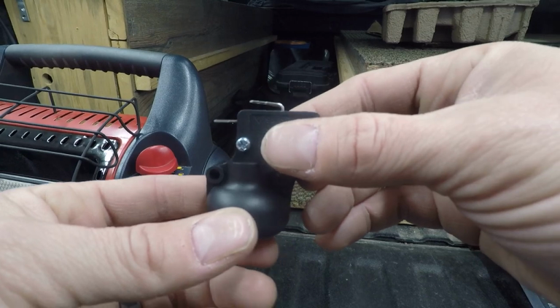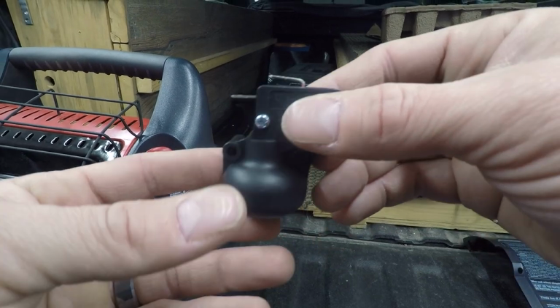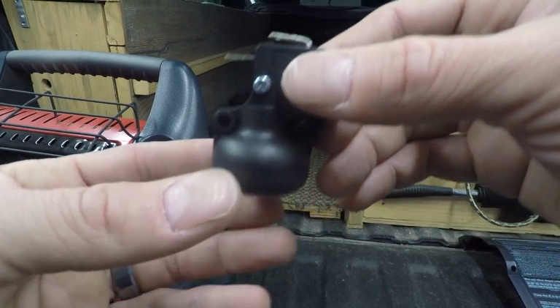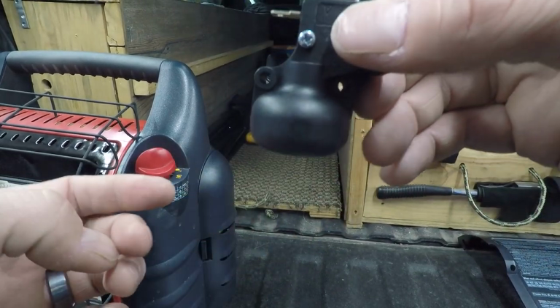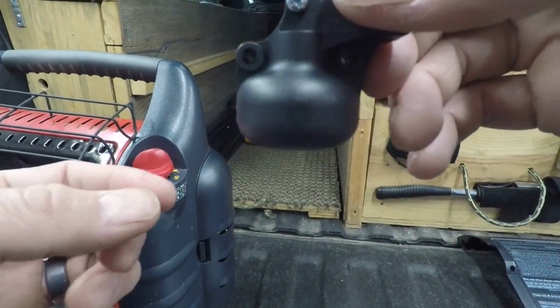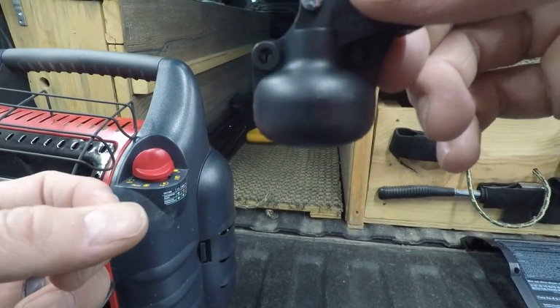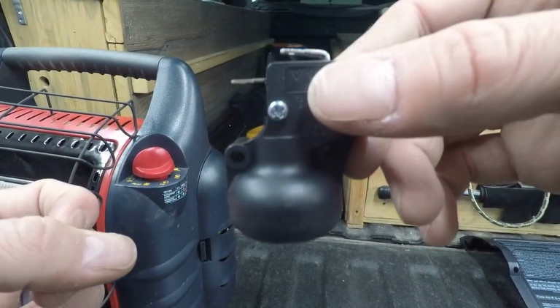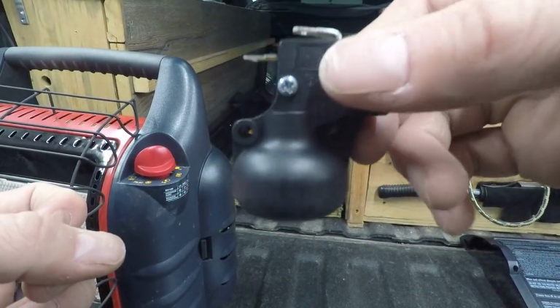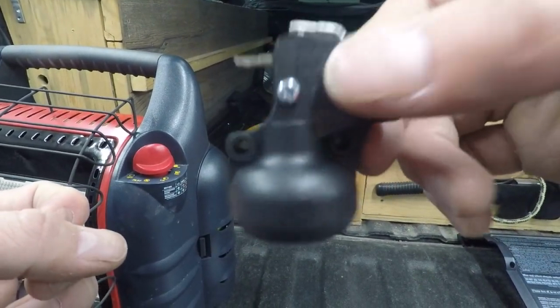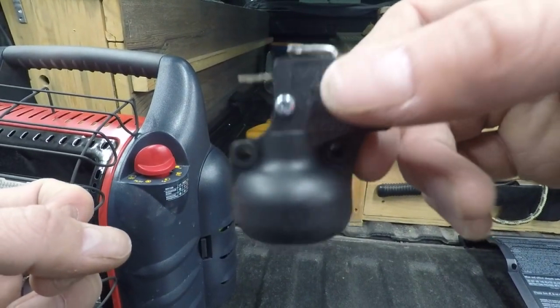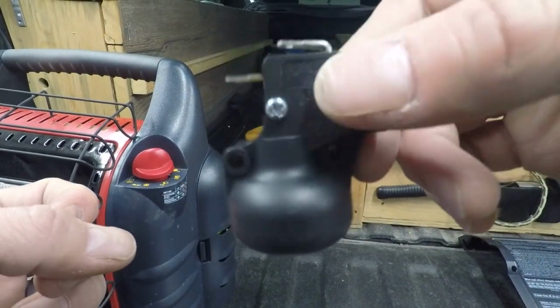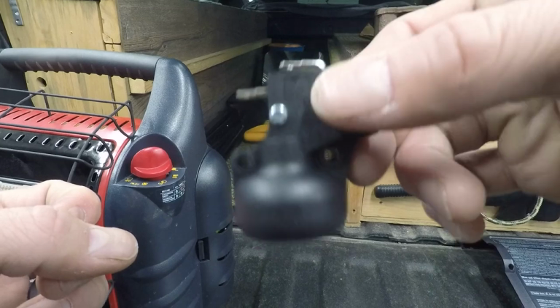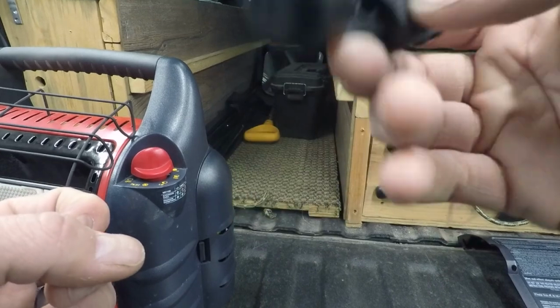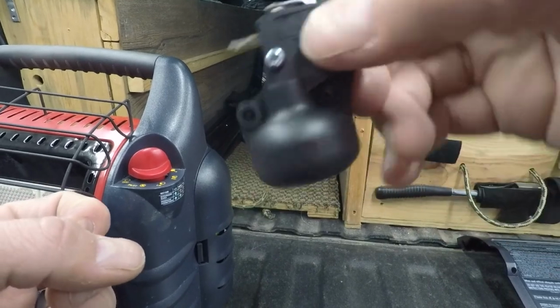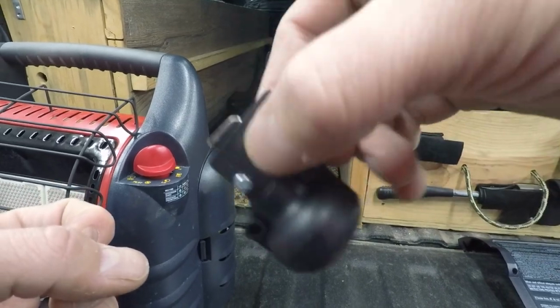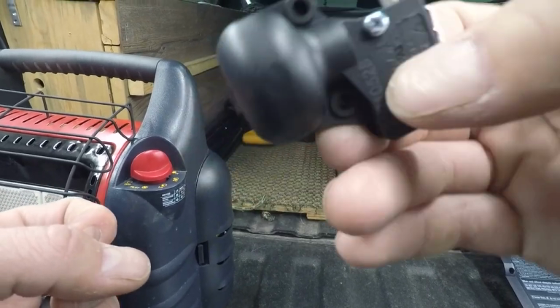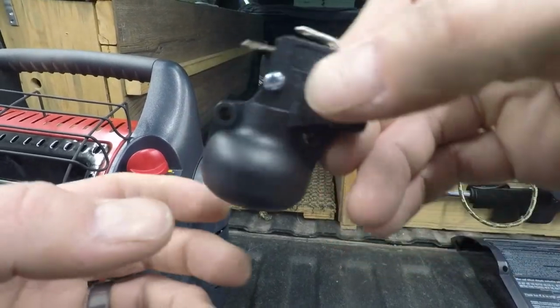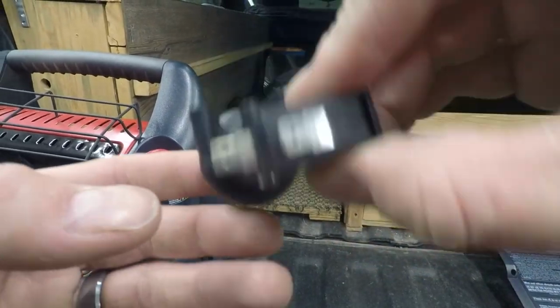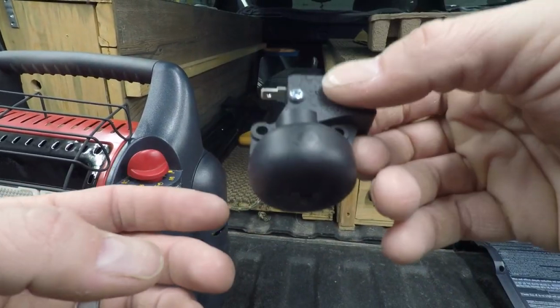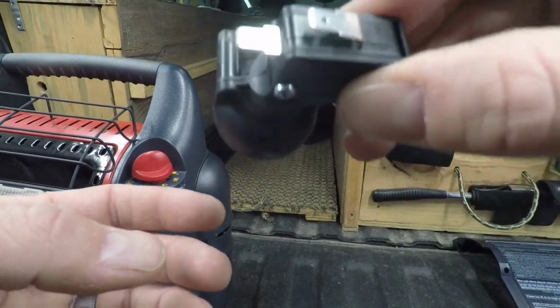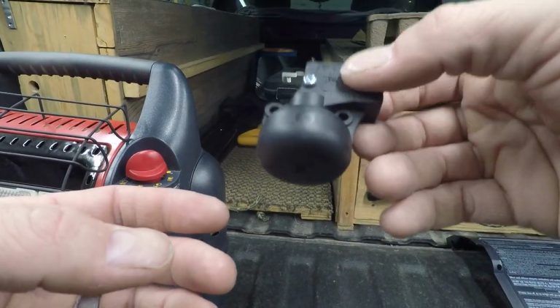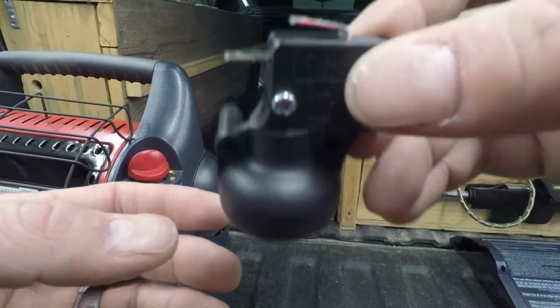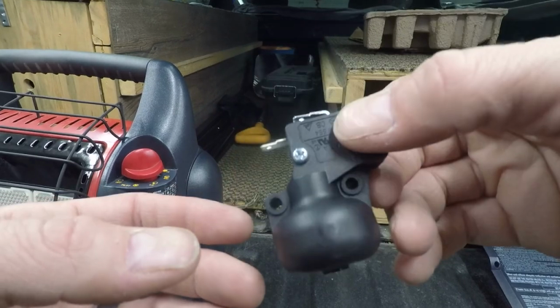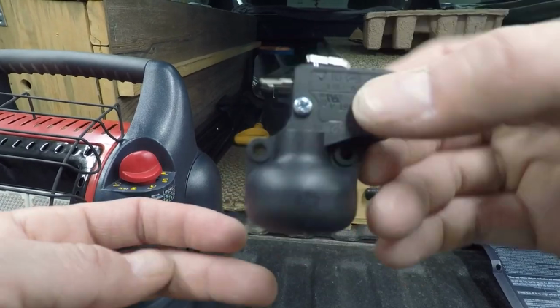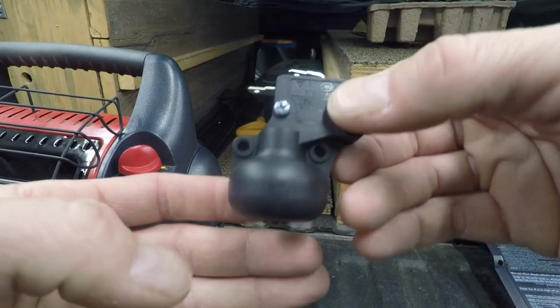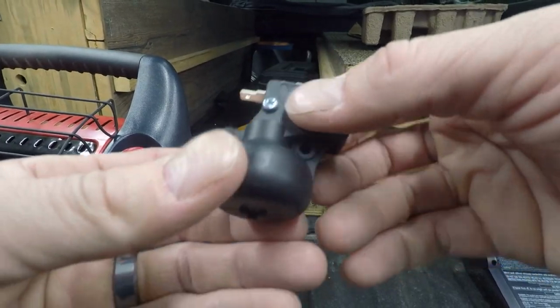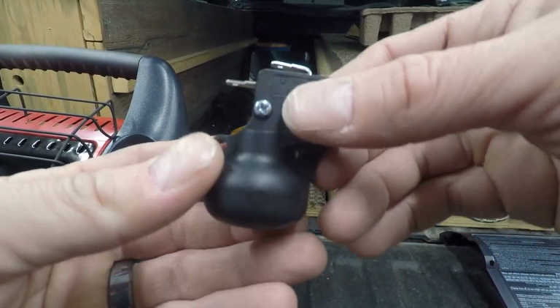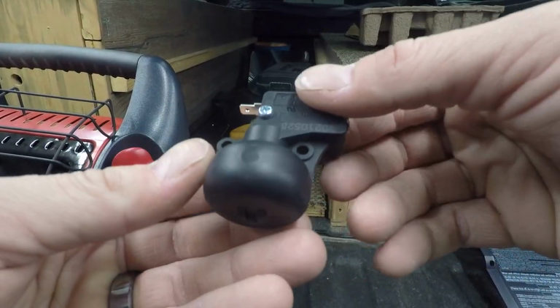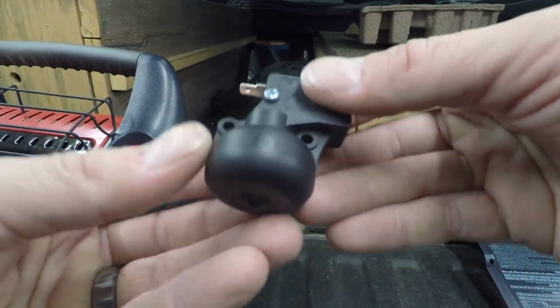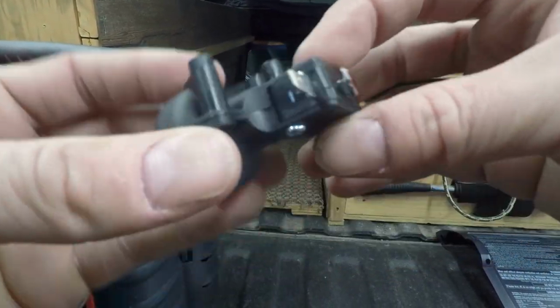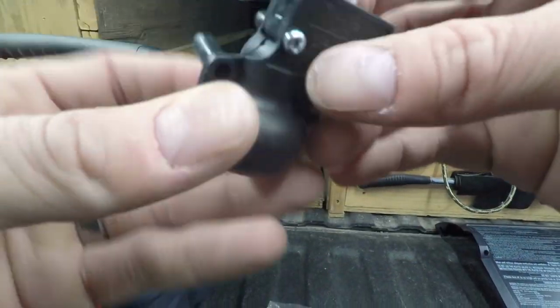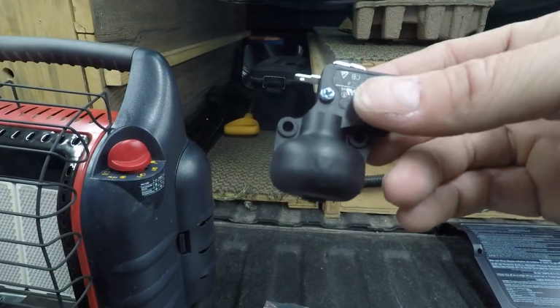It actually sits like this — see if you can listen and hear this. Hear that? So when it tips, it moves — the sensor moves in there and shuts it off.